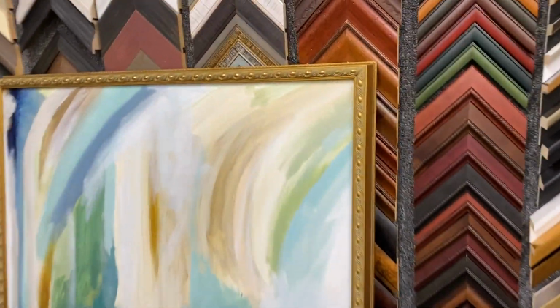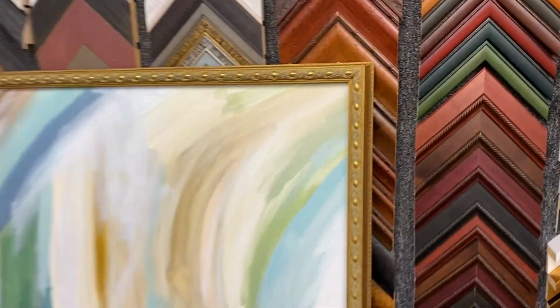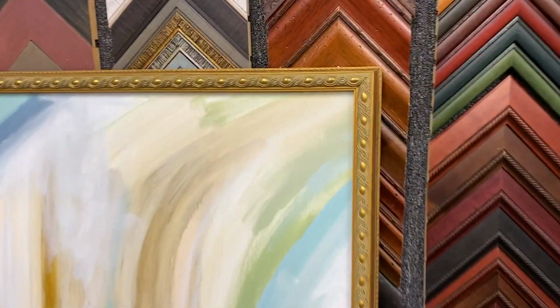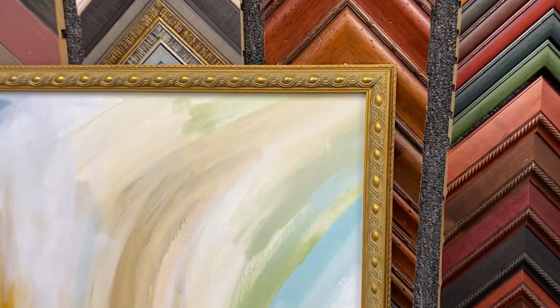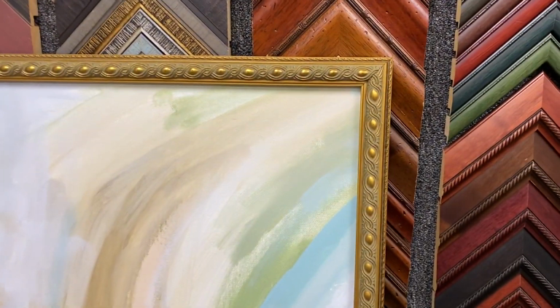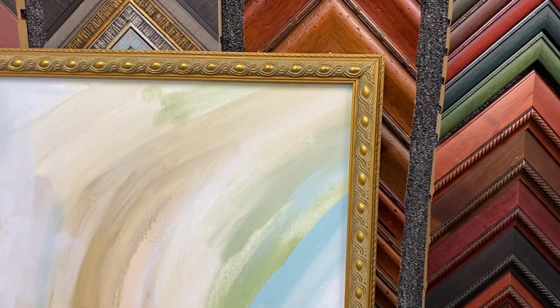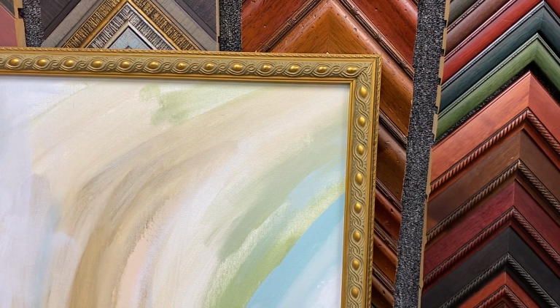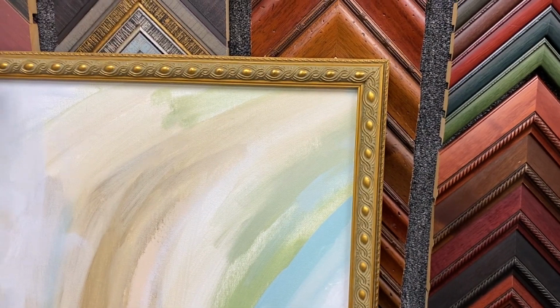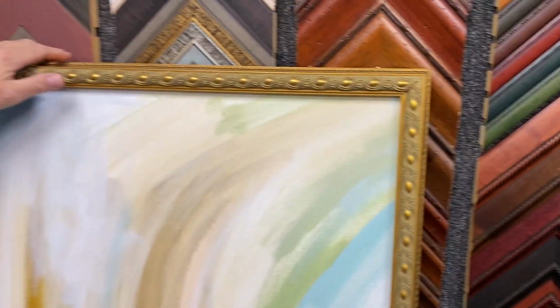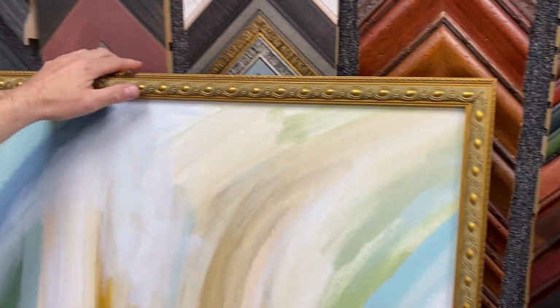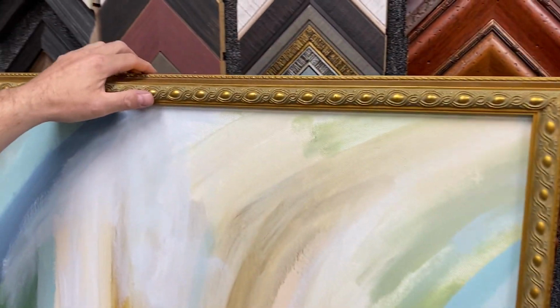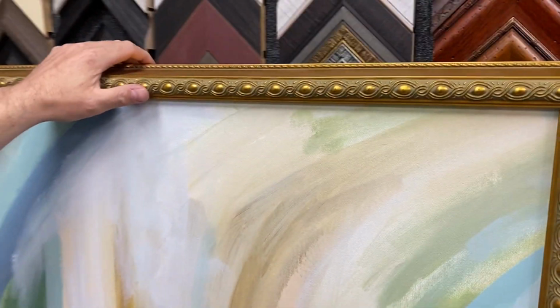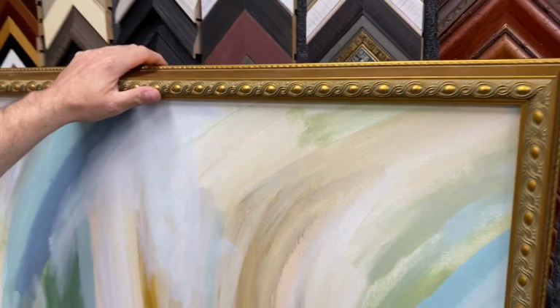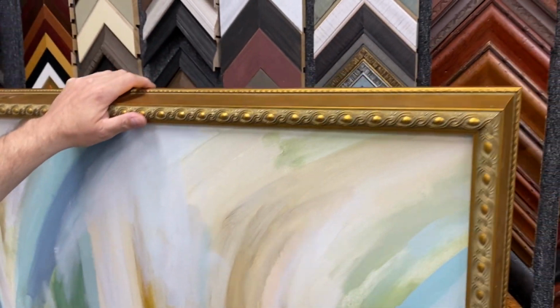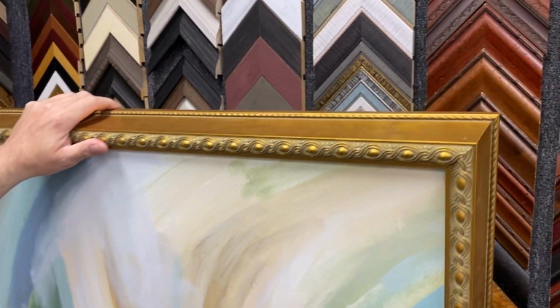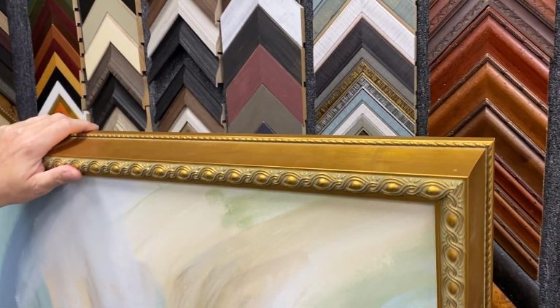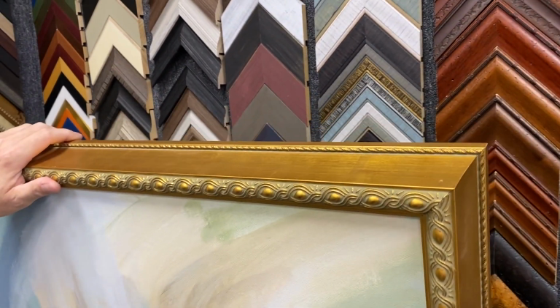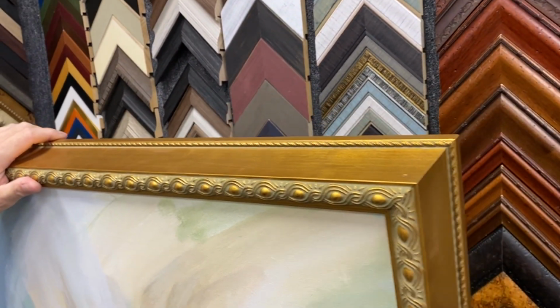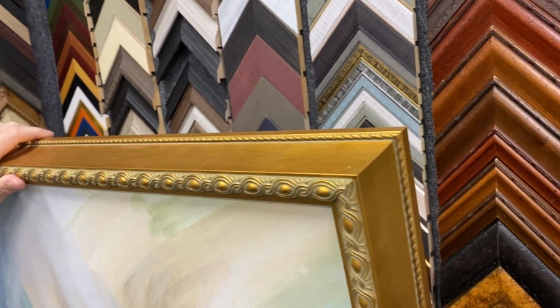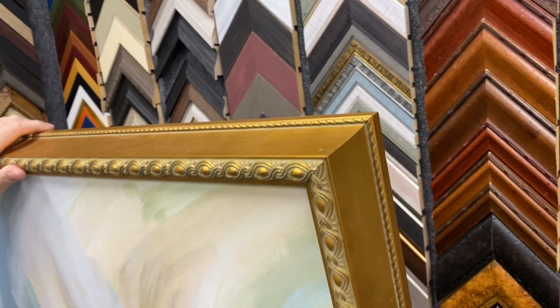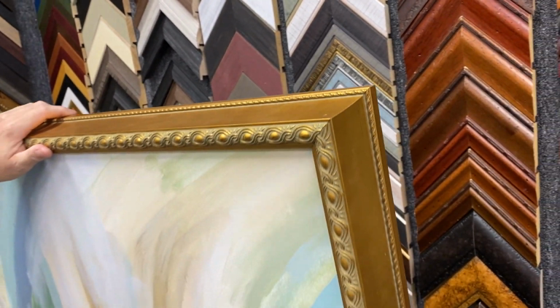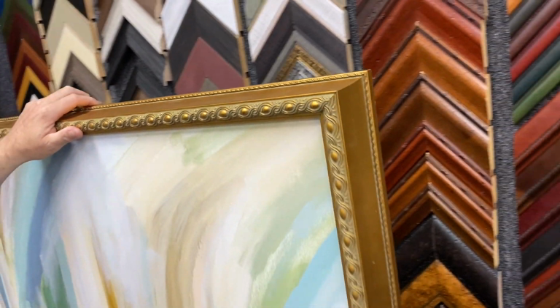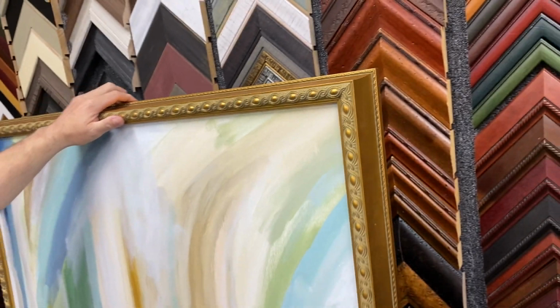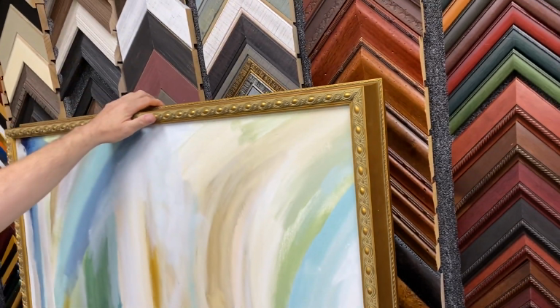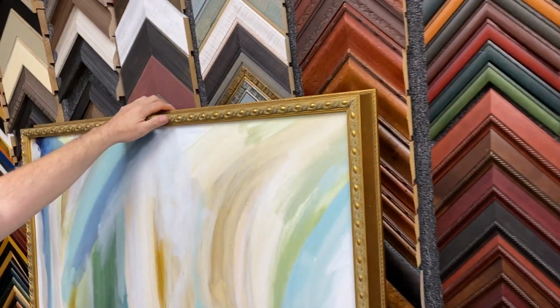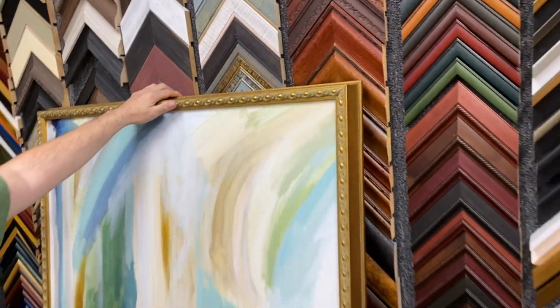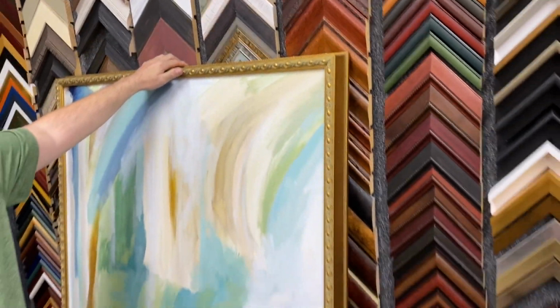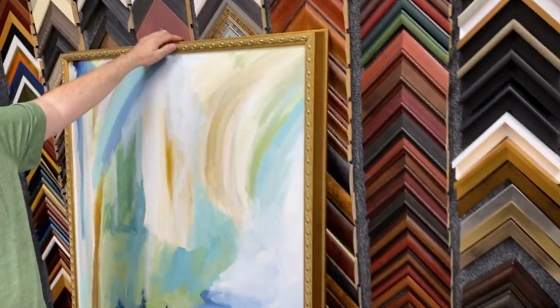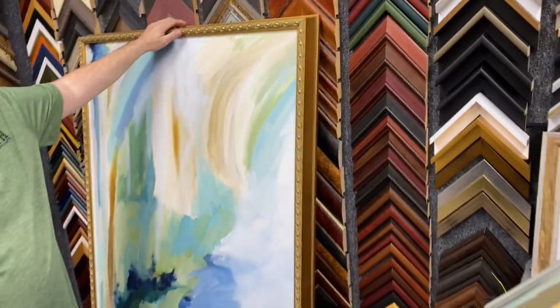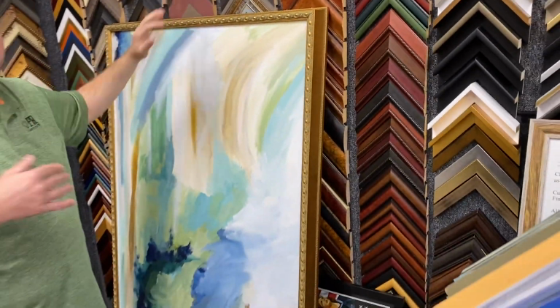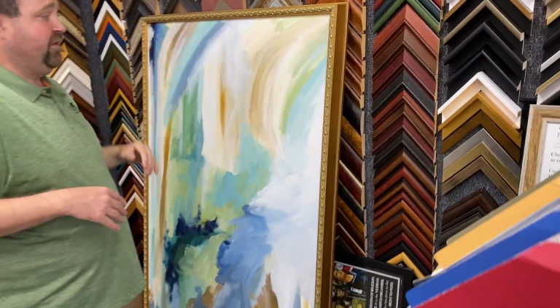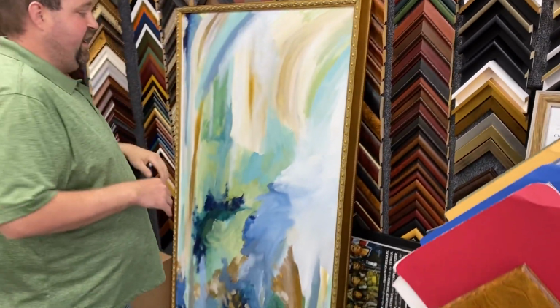This frame is nice and thick and deep, and it covers all the sides of the canvas. It's going to make a really neat impression as you approach it from the sides — a nice large abstract with a really neat traditional-style frame.